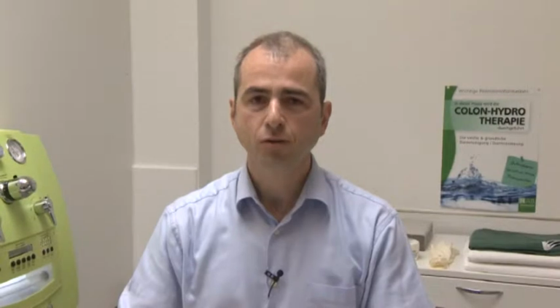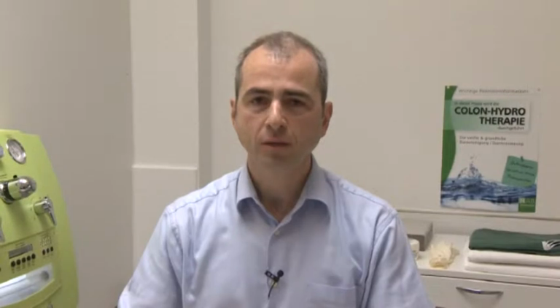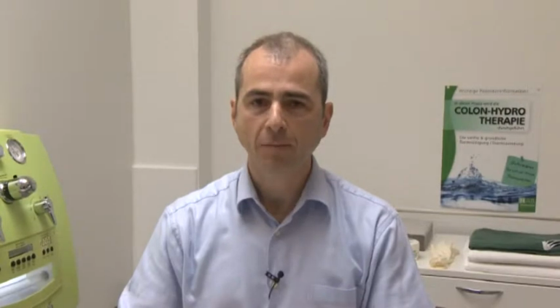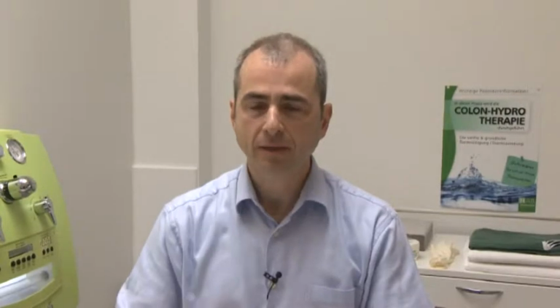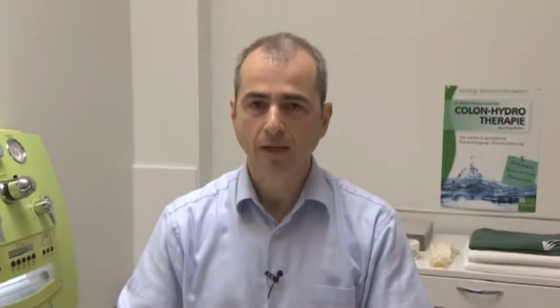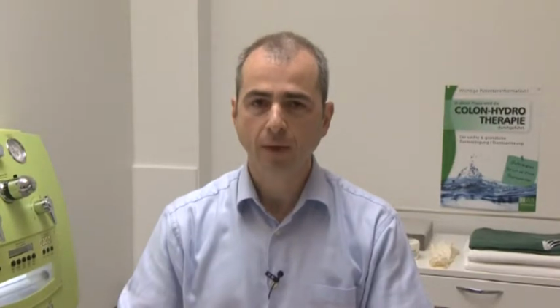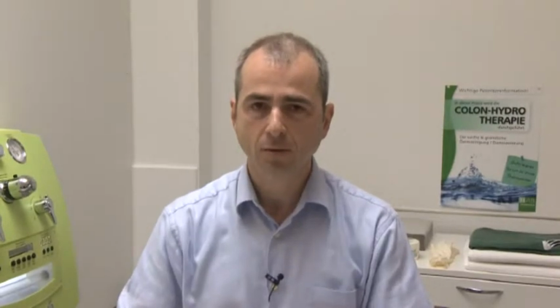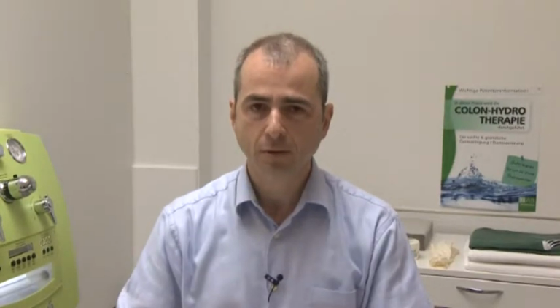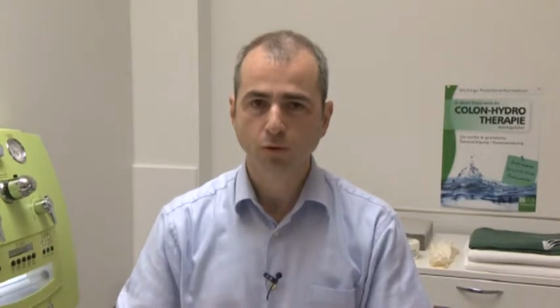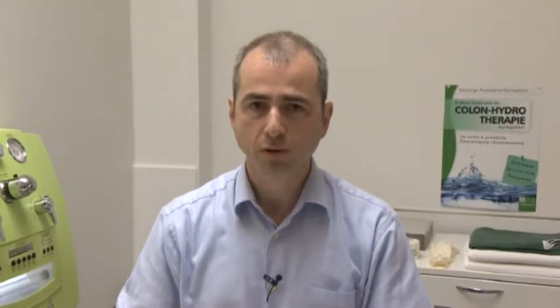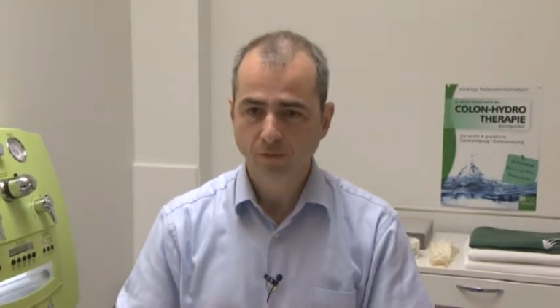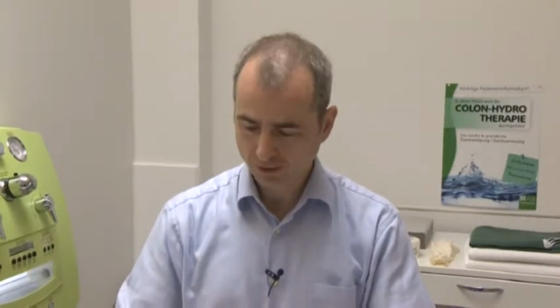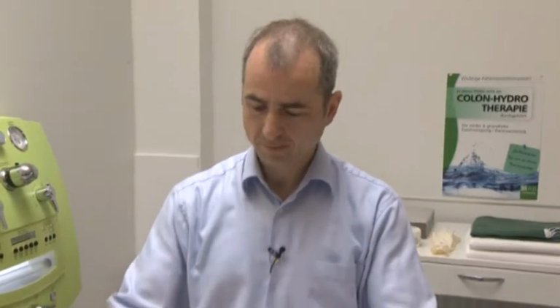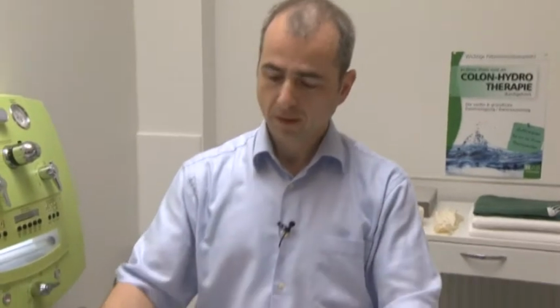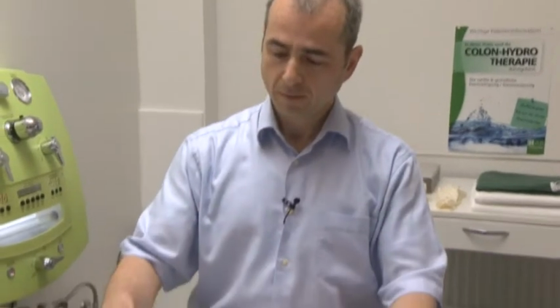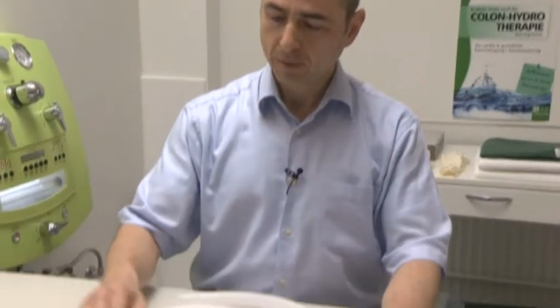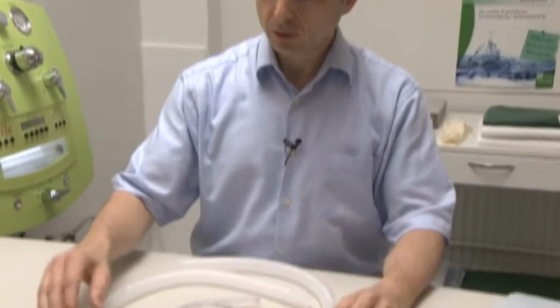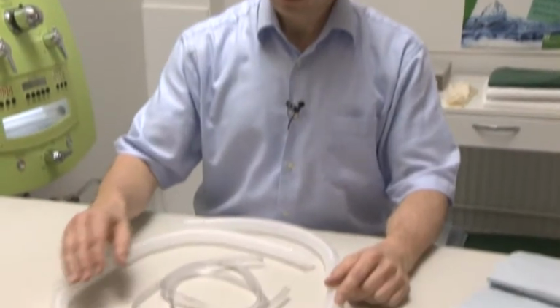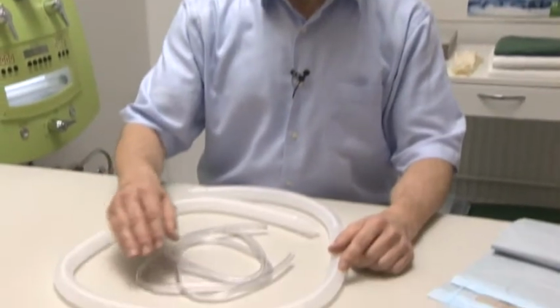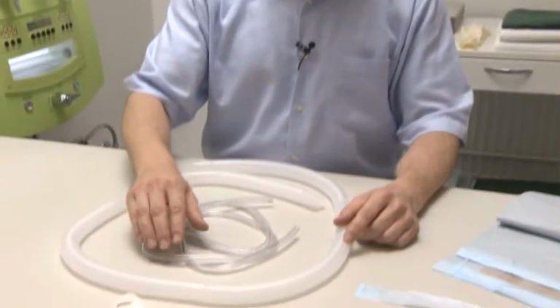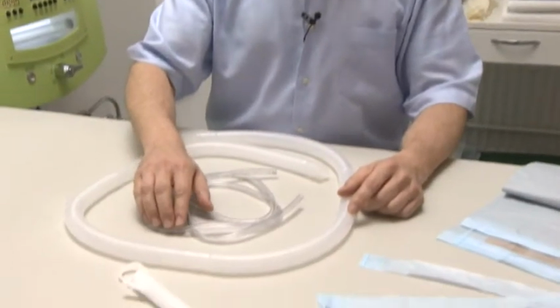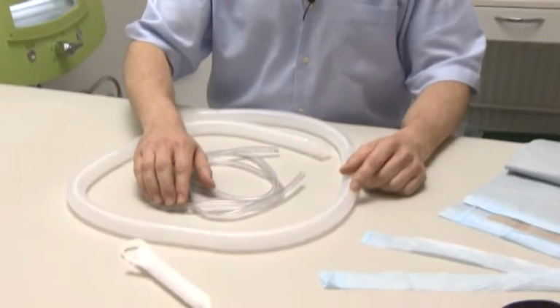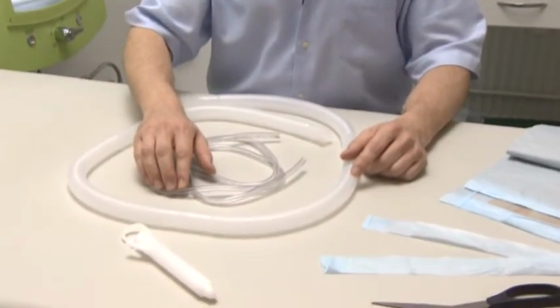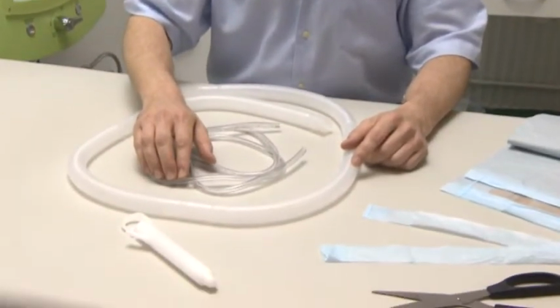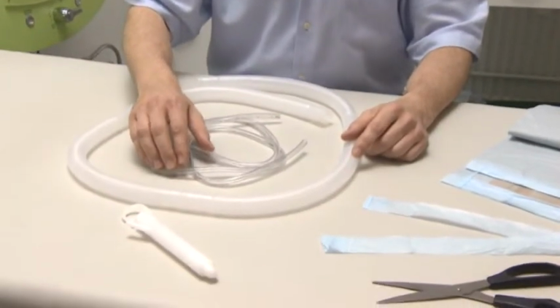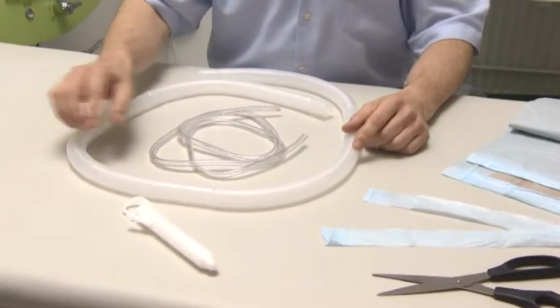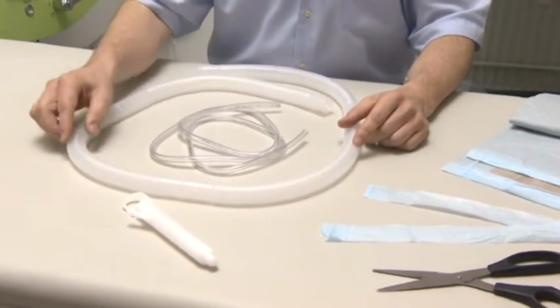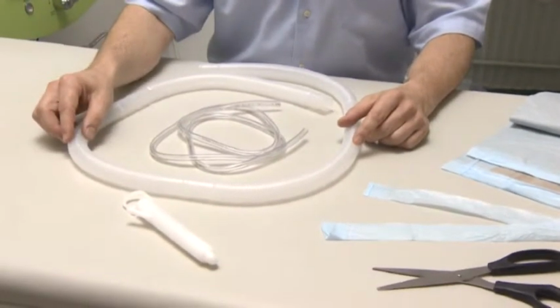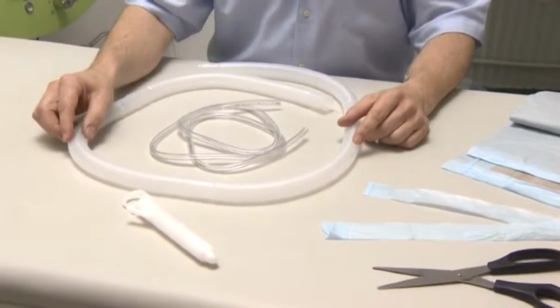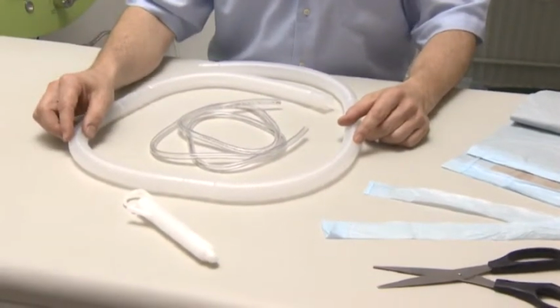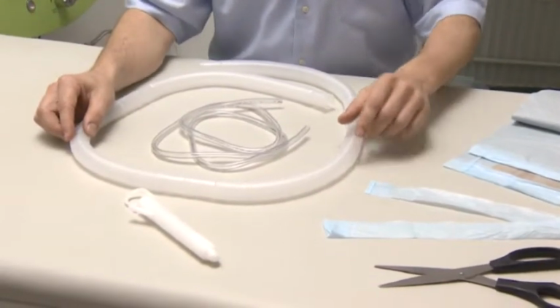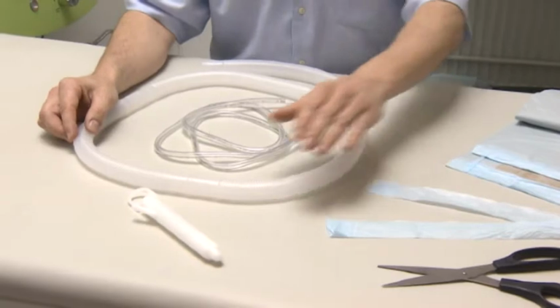I can now present the disposable materials for the colon hydrotherapy treatment. Here we have the water intake hose, the draining hose, and the anal speculum.